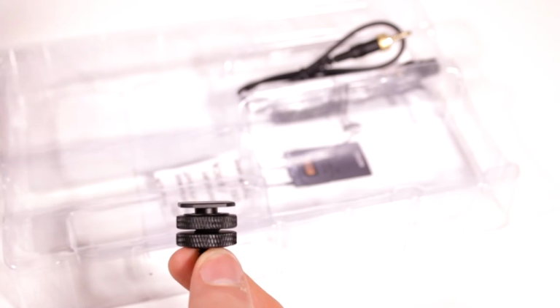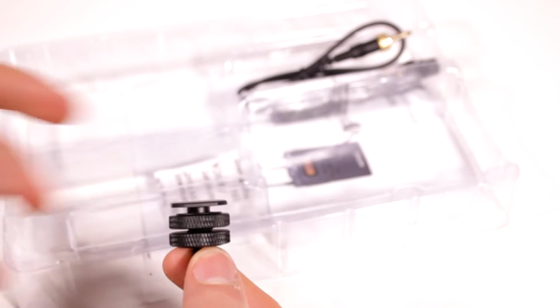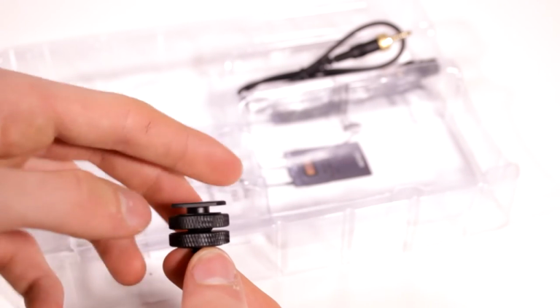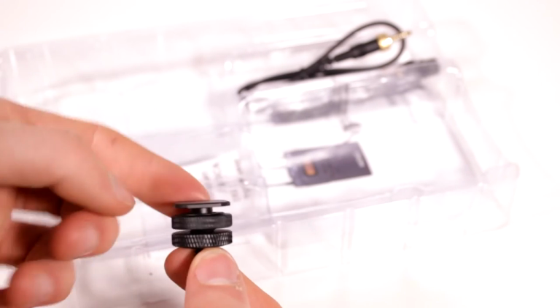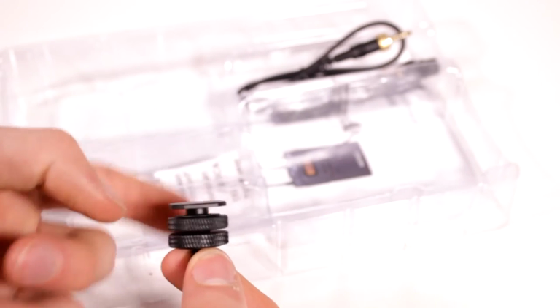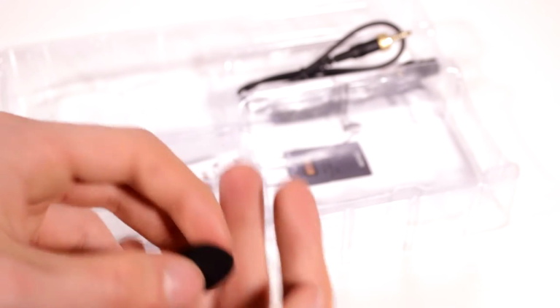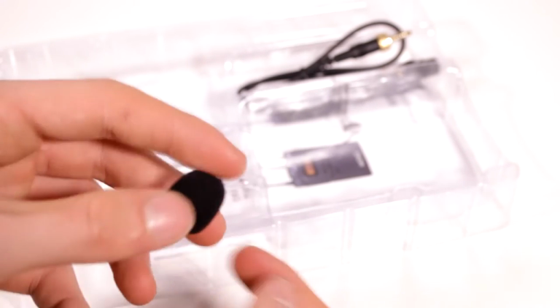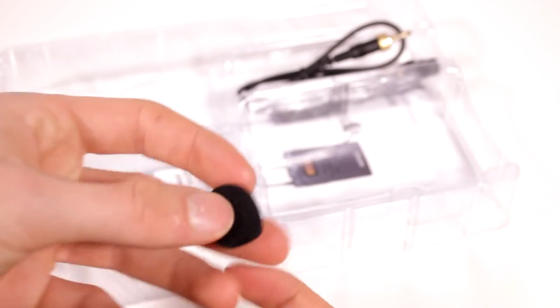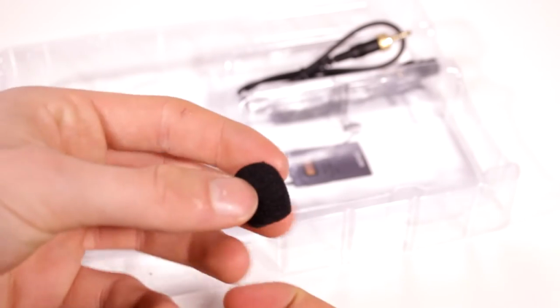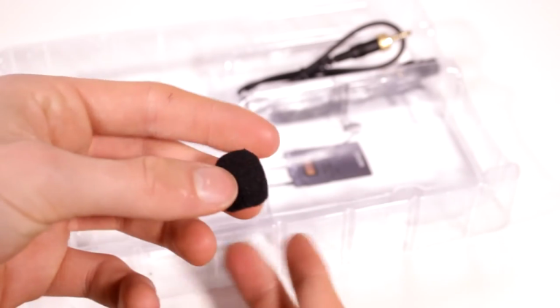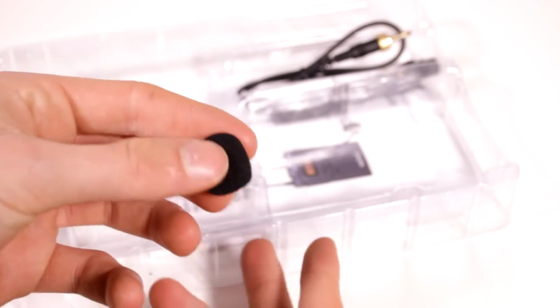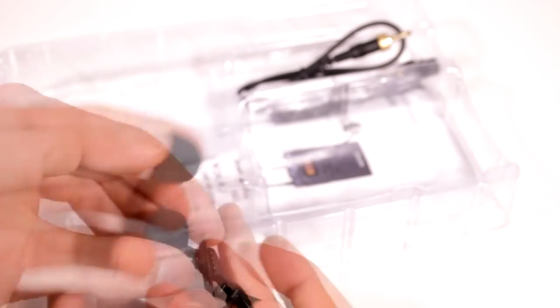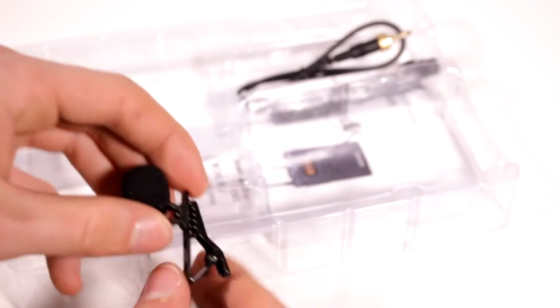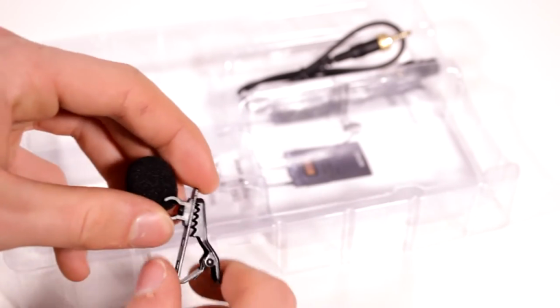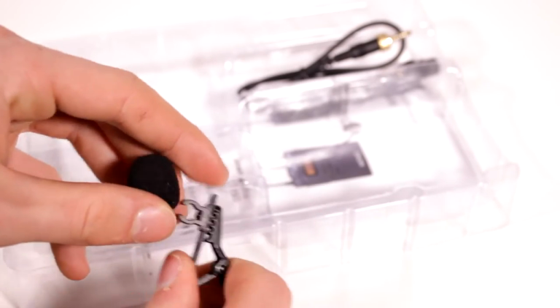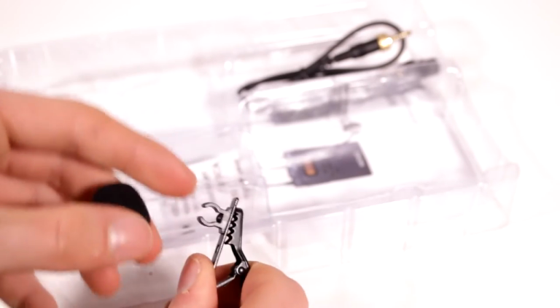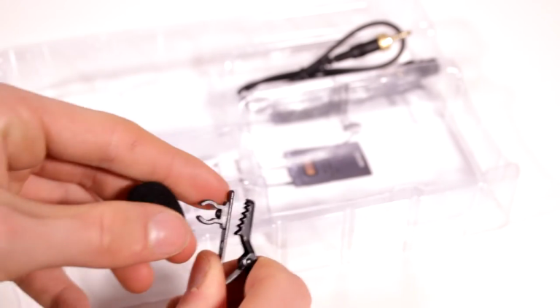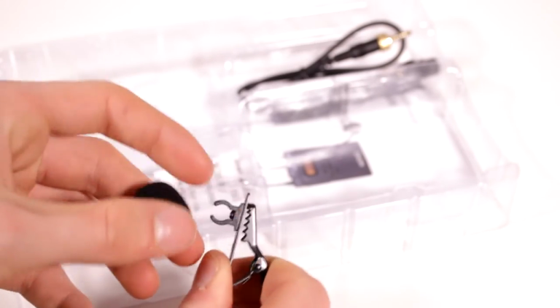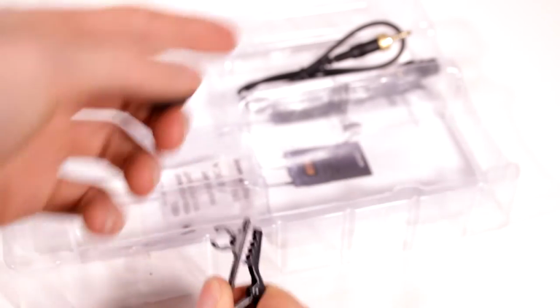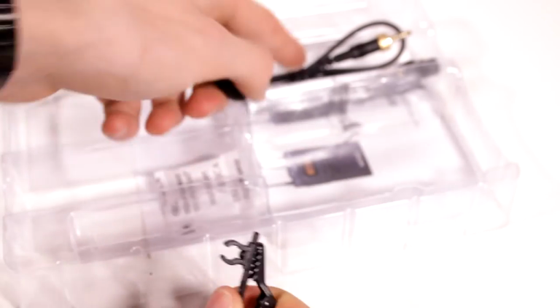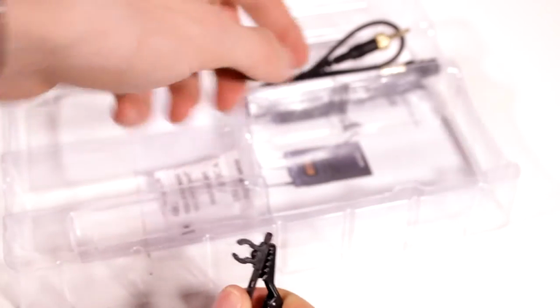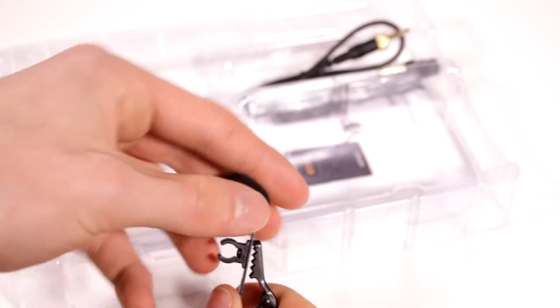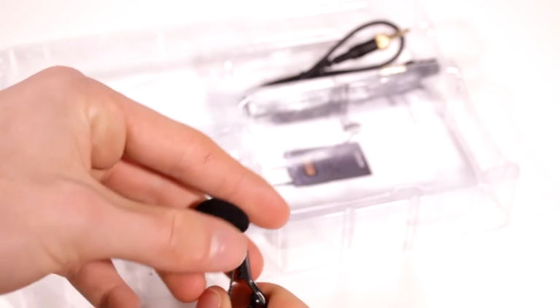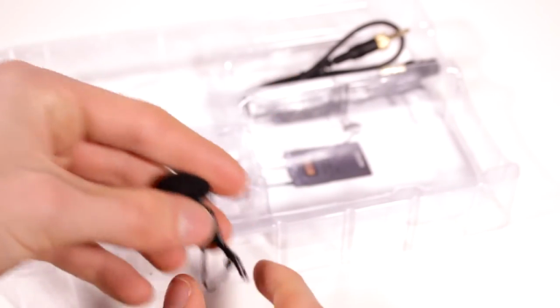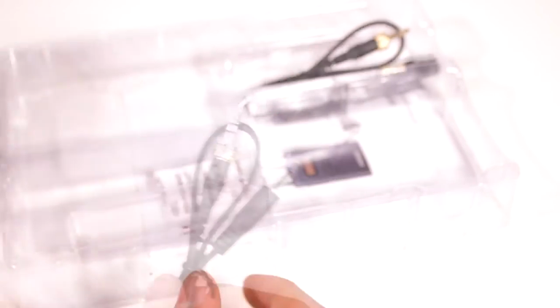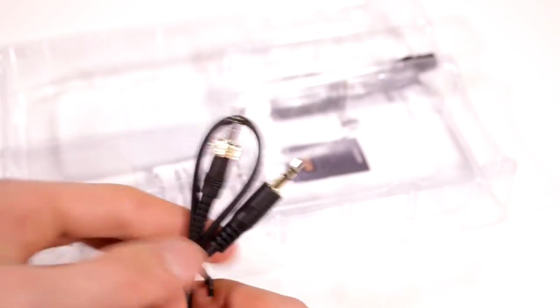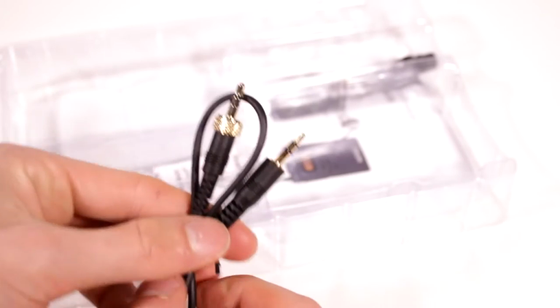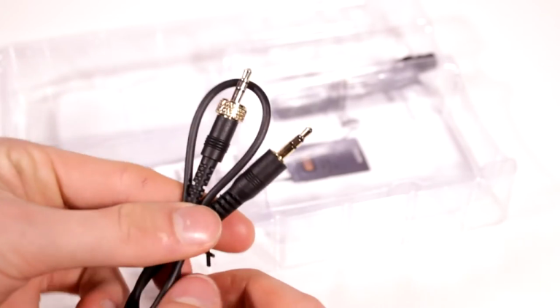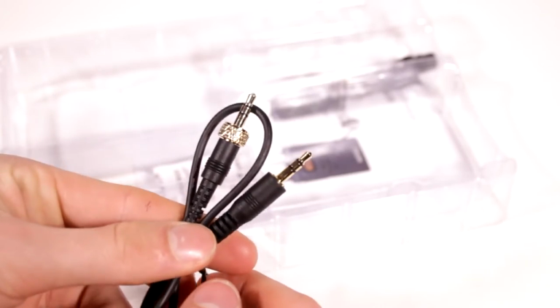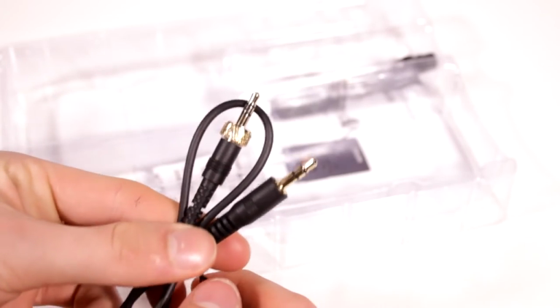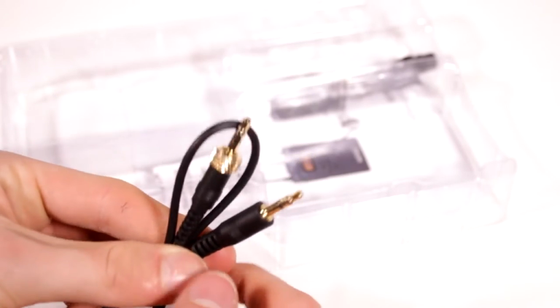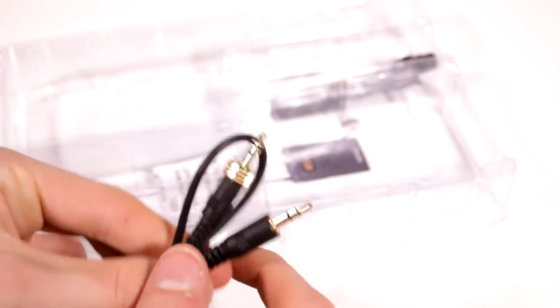They didn't make it permanently connected to the transmitter or anything like that — they just made it so you have the option. It looks like we also have a little wind filter, a clamp for the lavalier microphone, and then a standard auxiliary cable.